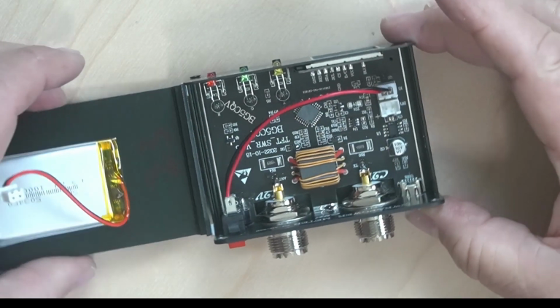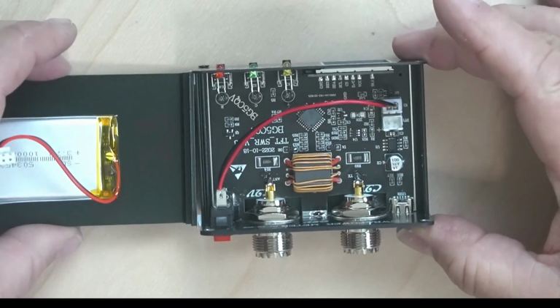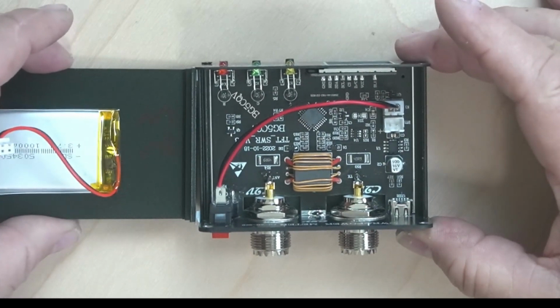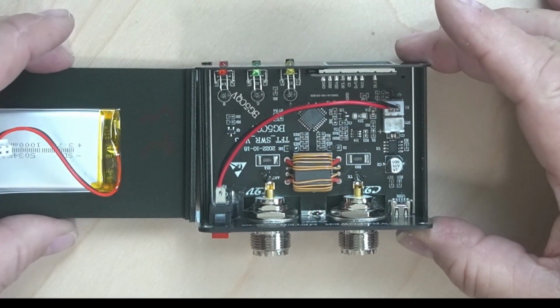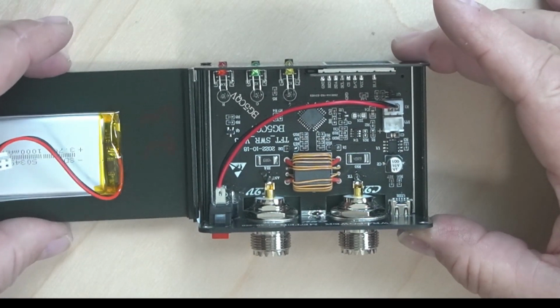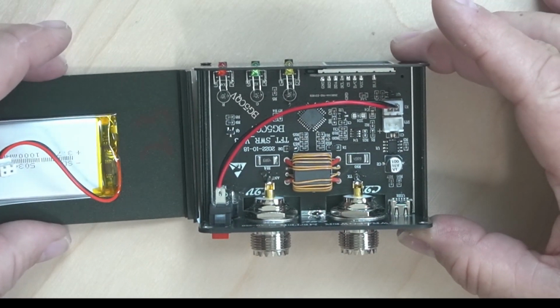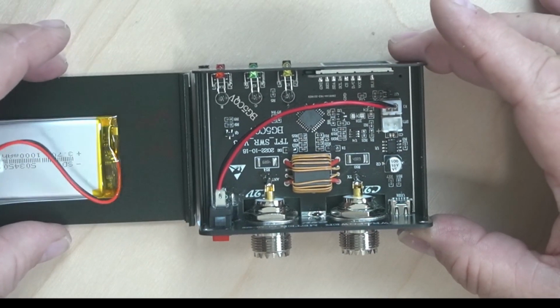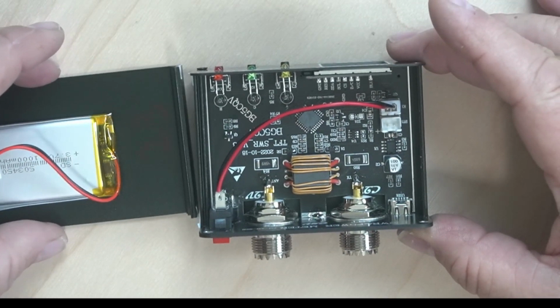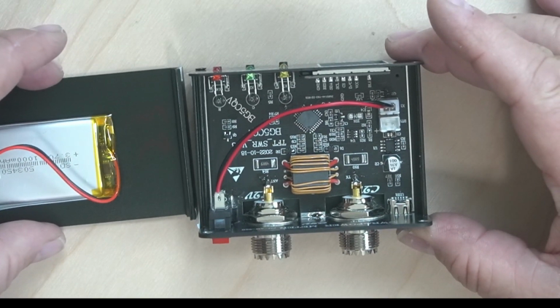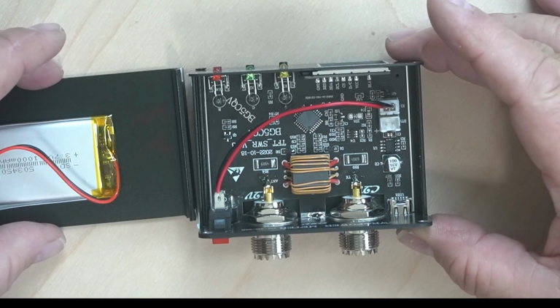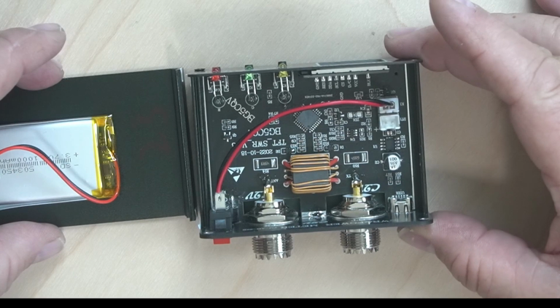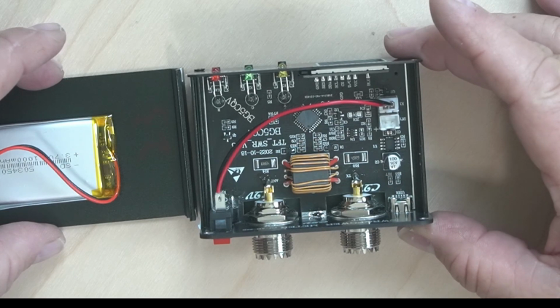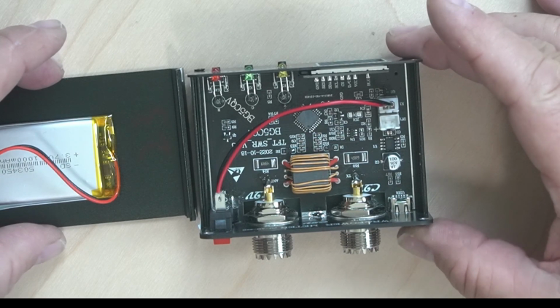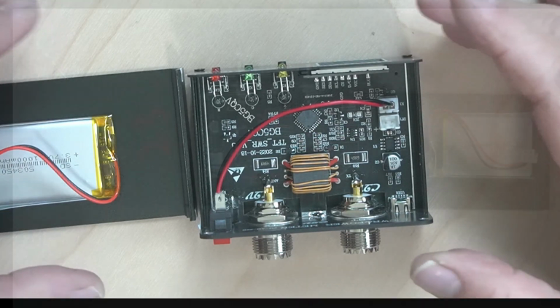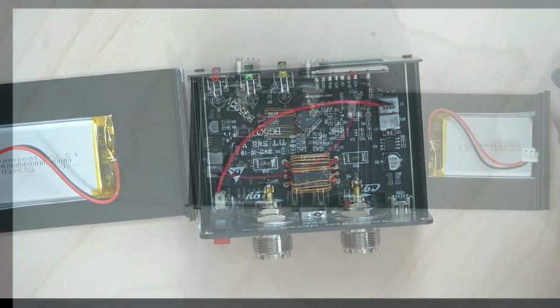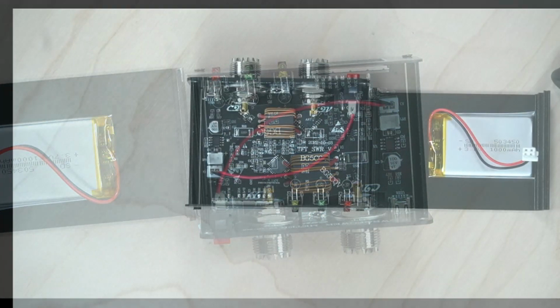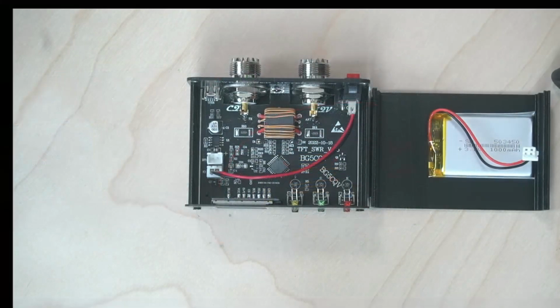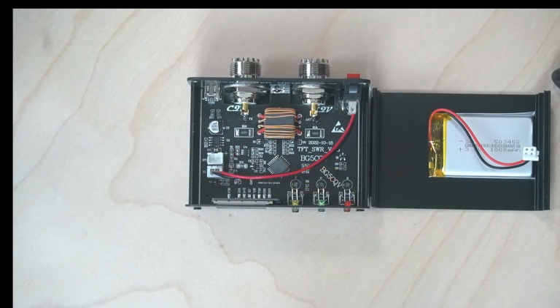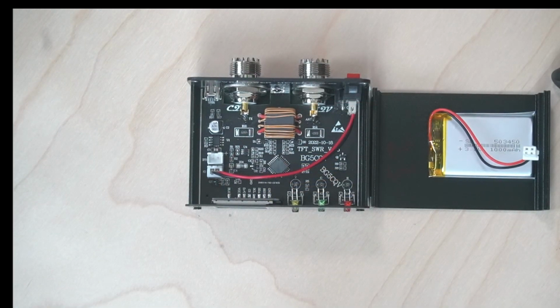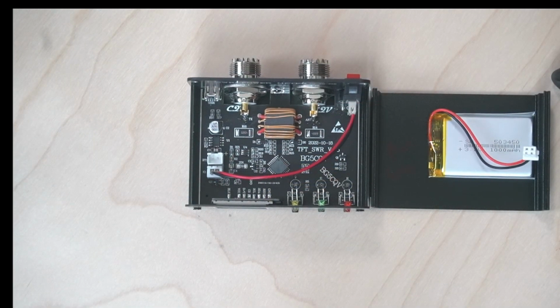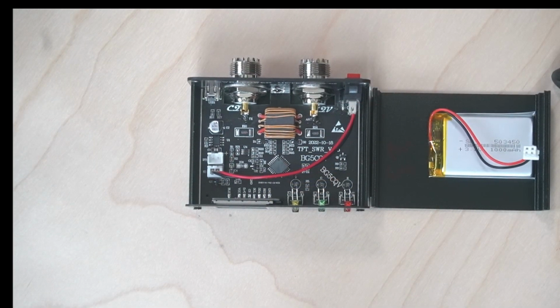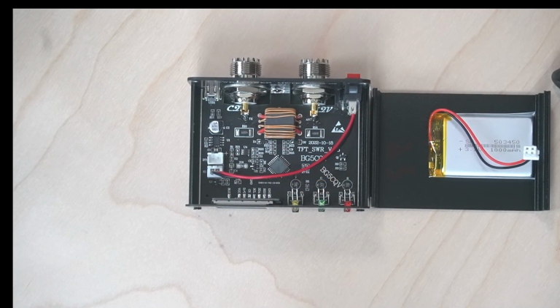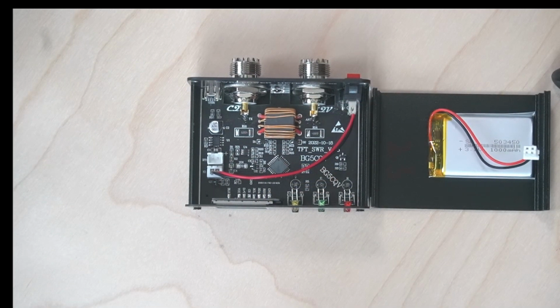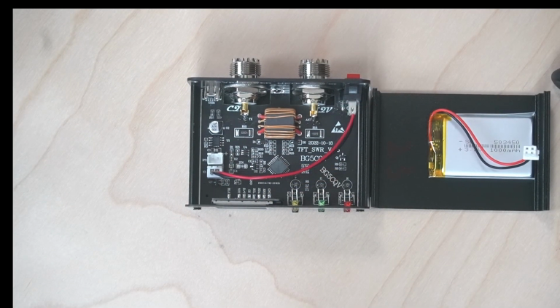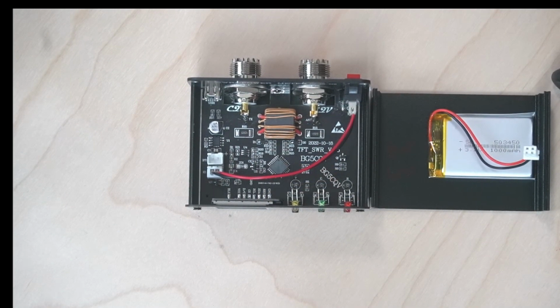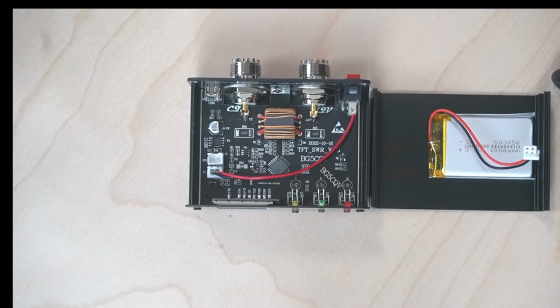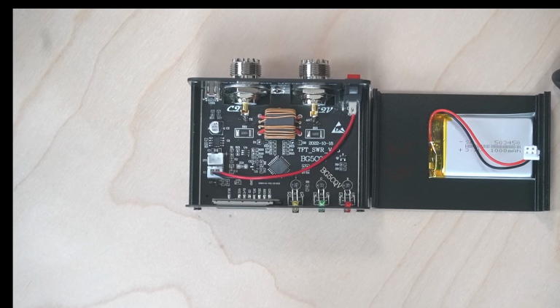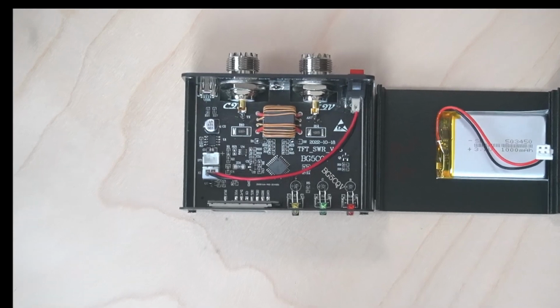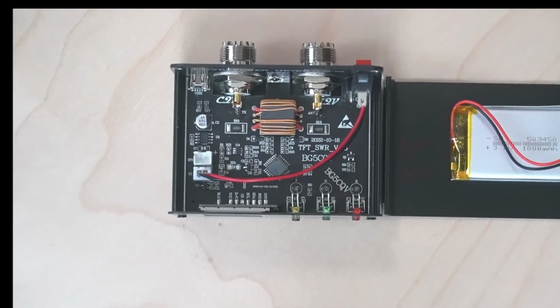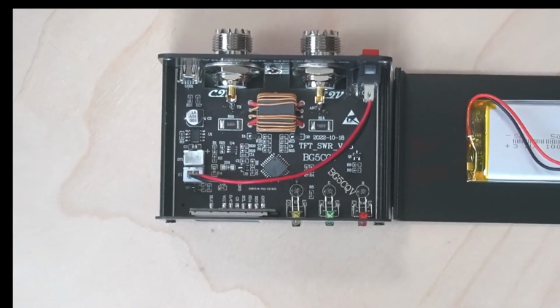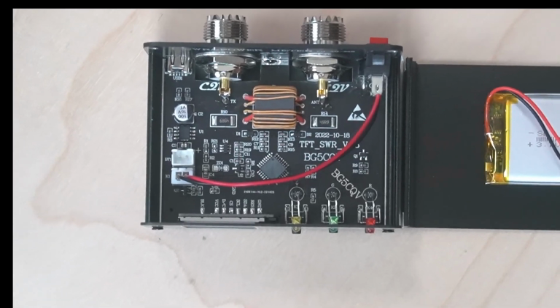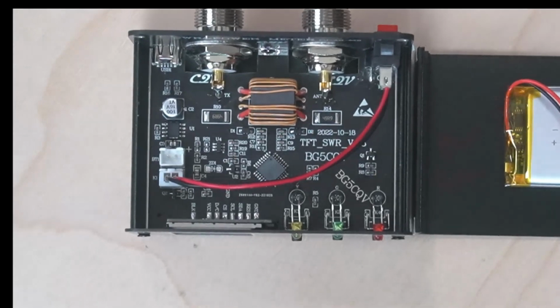I'll get you a nice close-up of the inside so you can see what's in there — how it's built. It looks pretty clean.